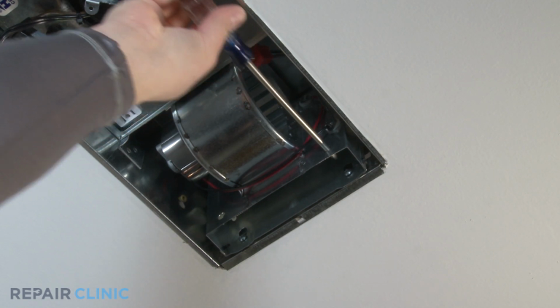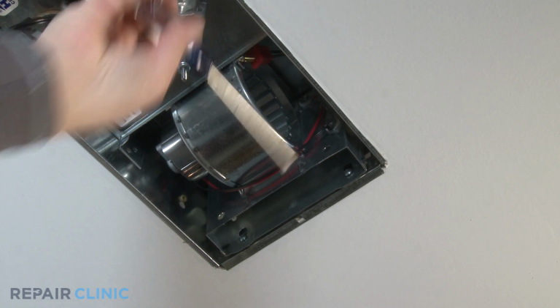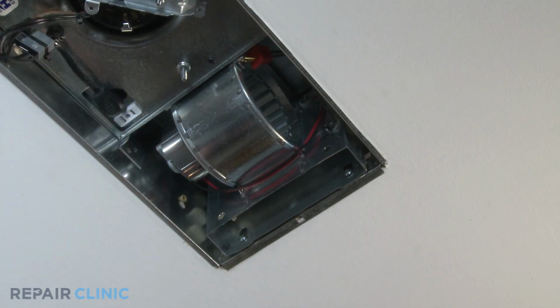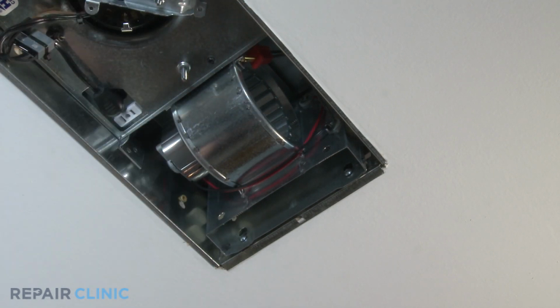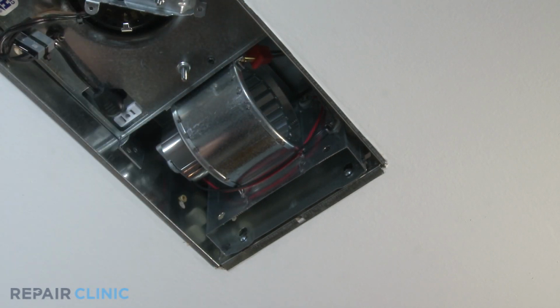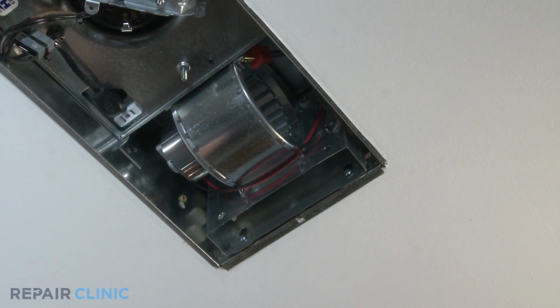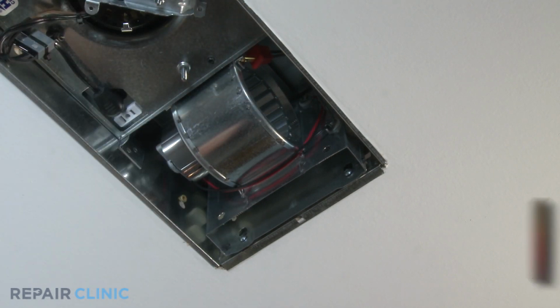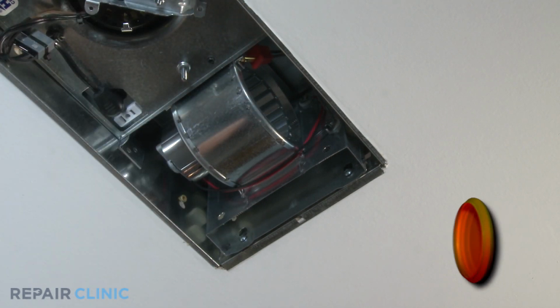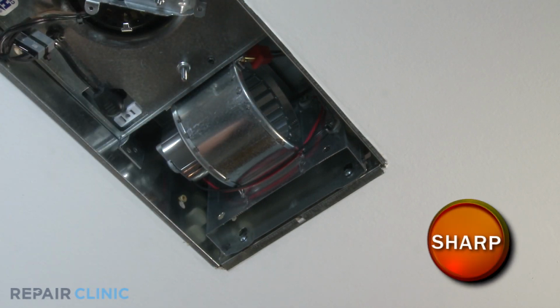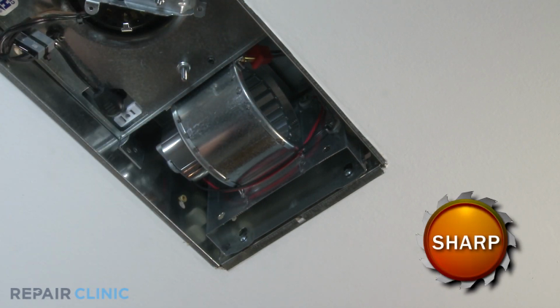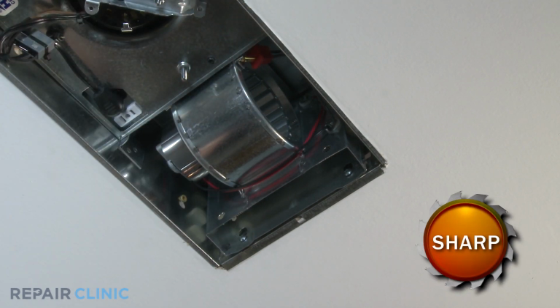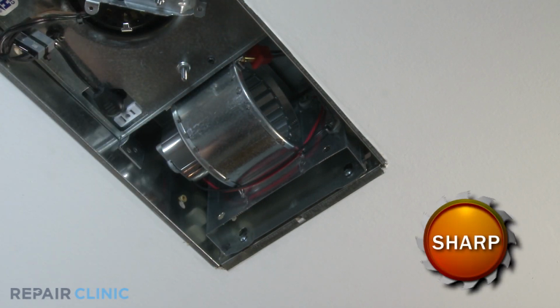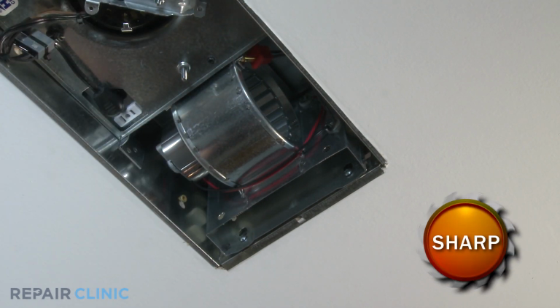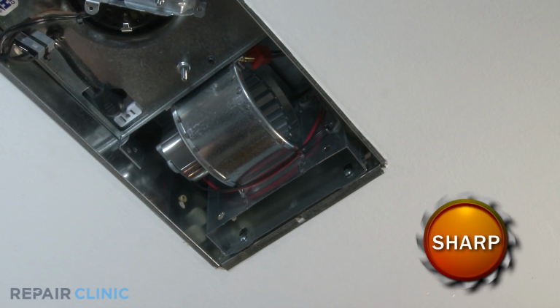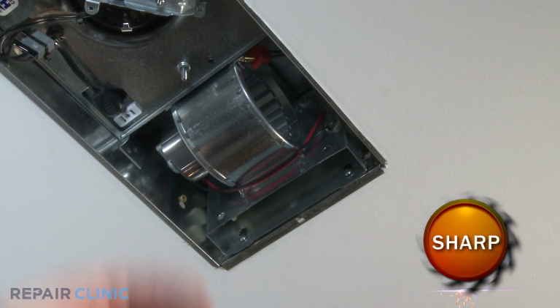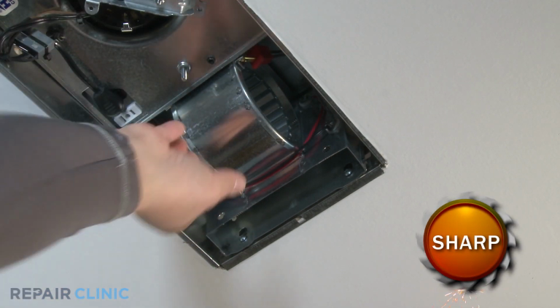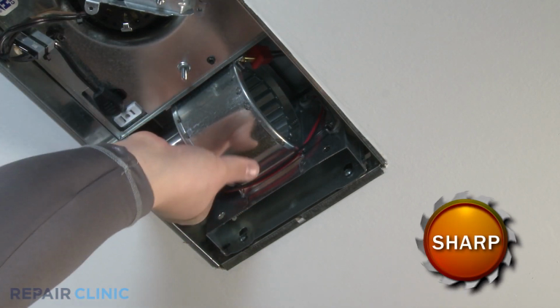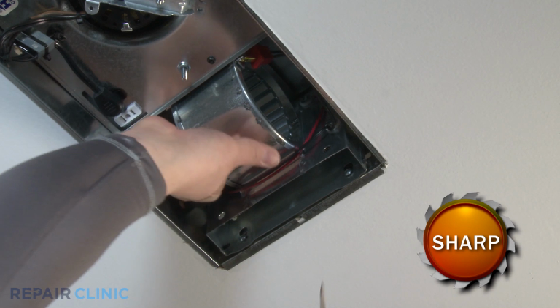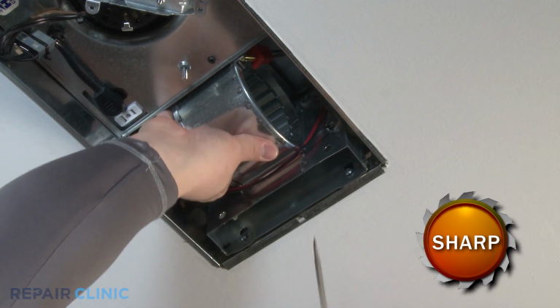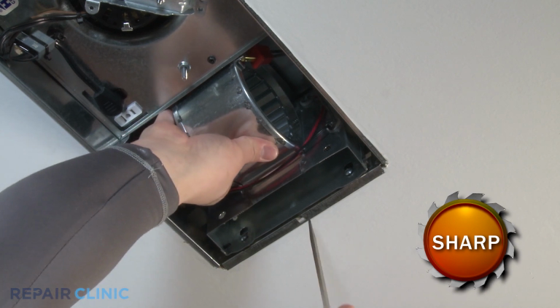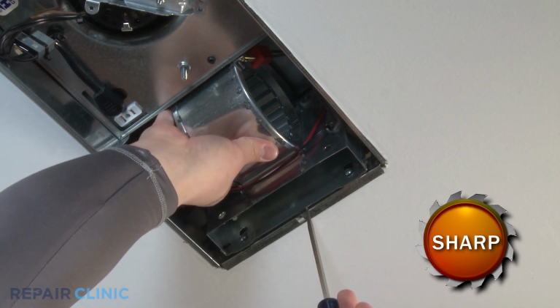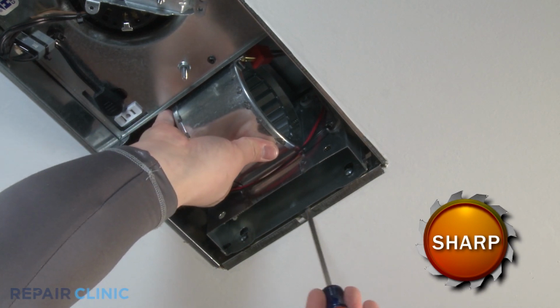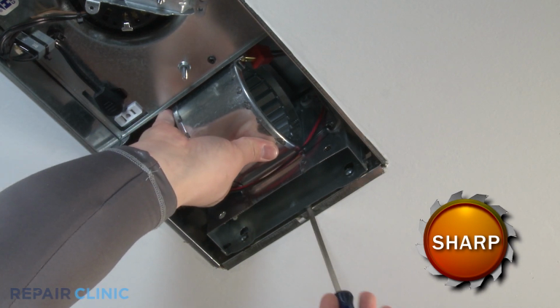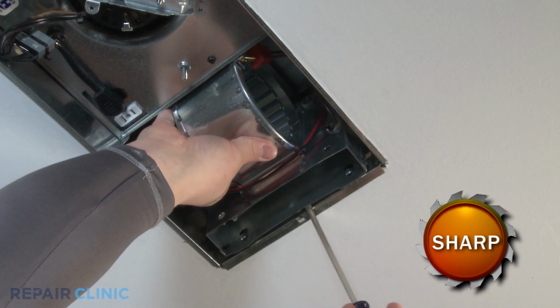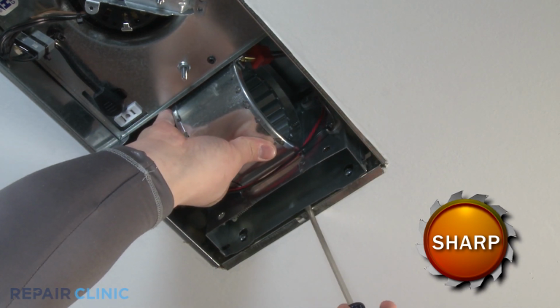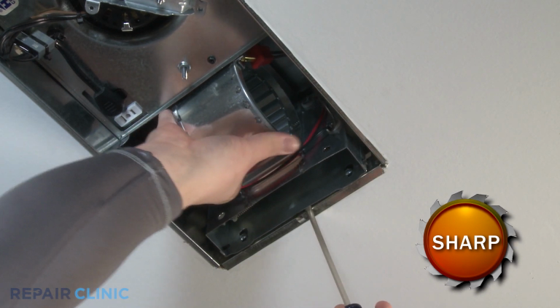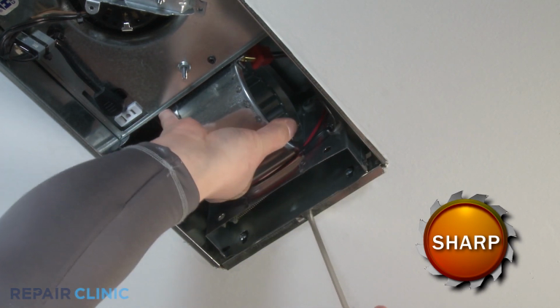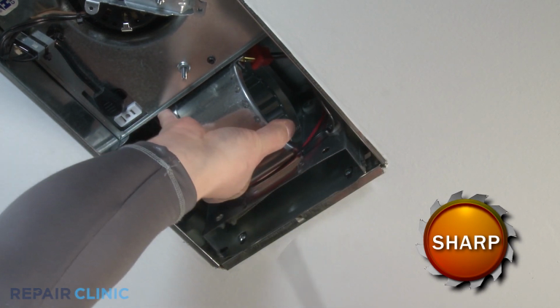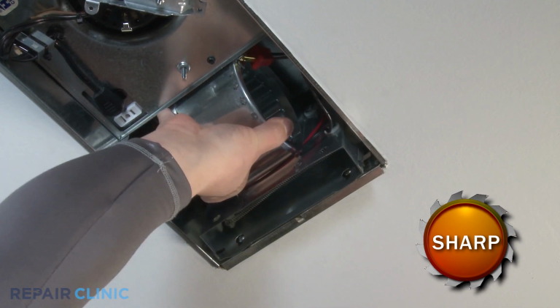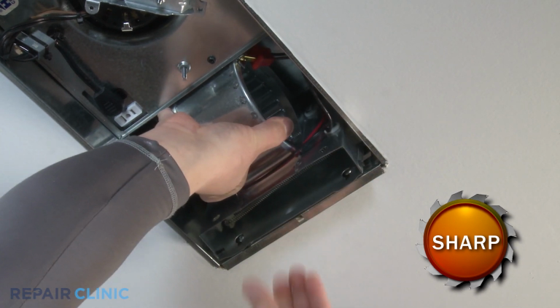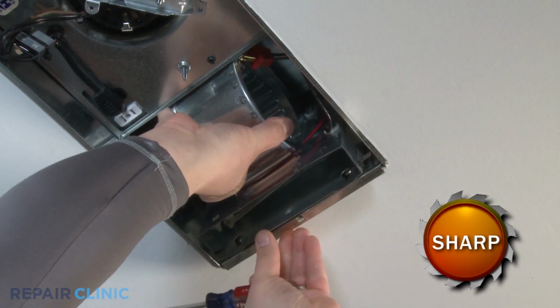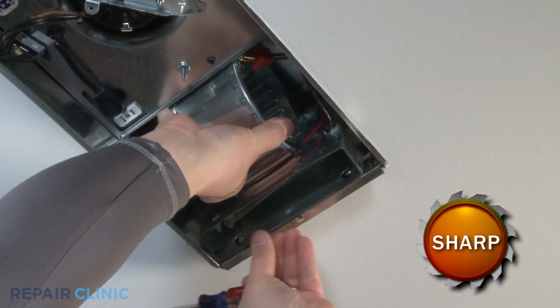Supporting the heater scroll housing, use a flat head screwdriver to pry tabs apart to release the heater scroll housing and remove the housing.